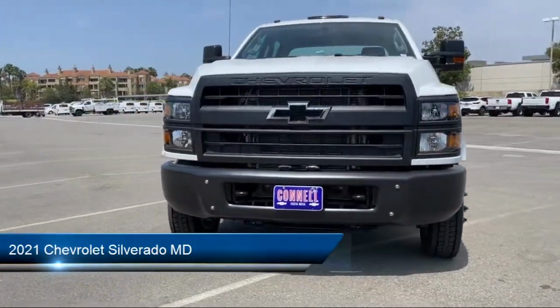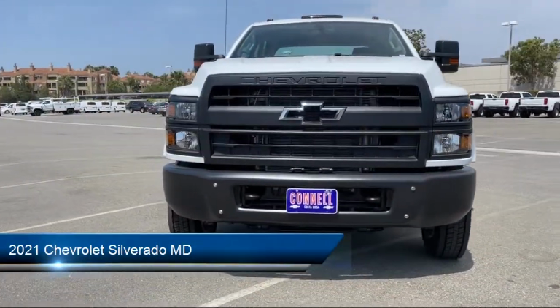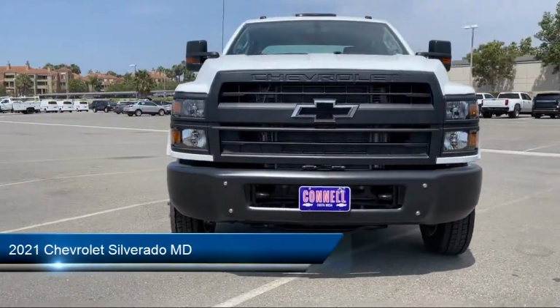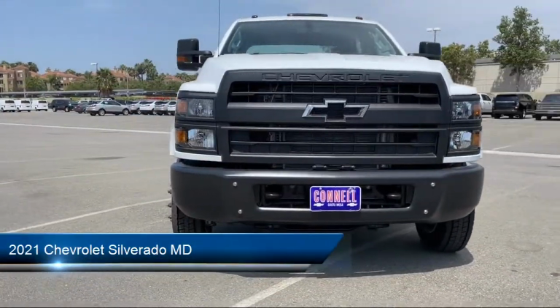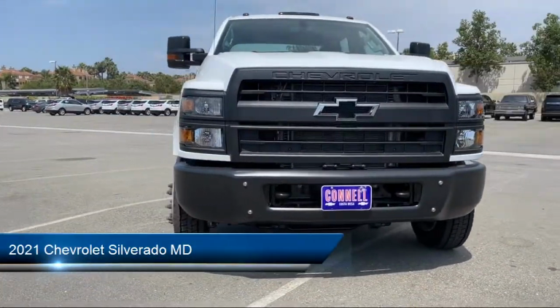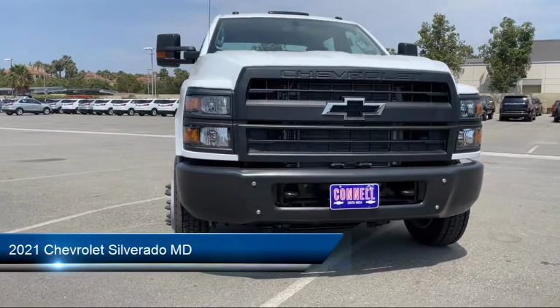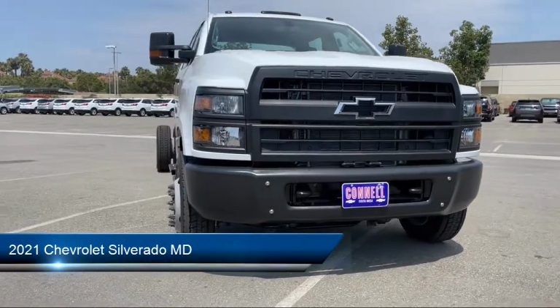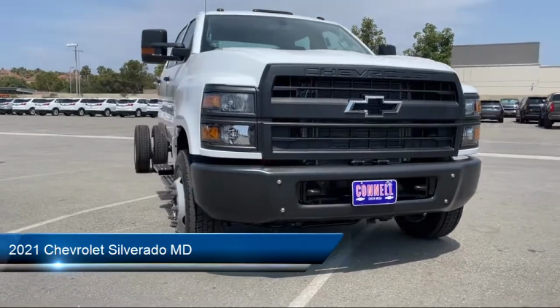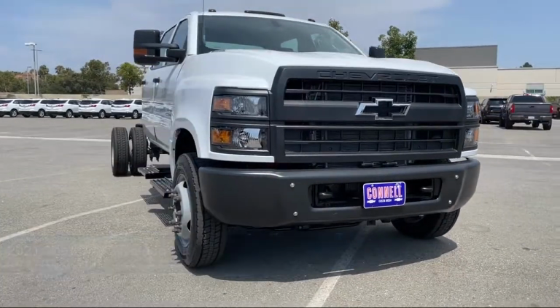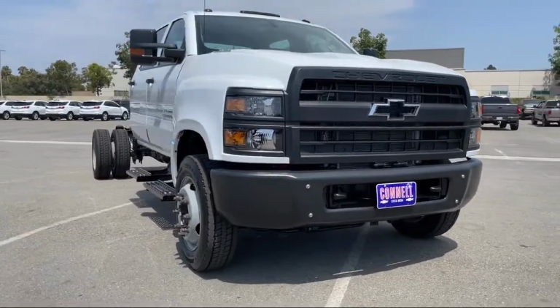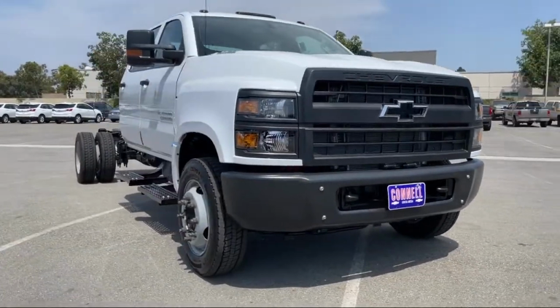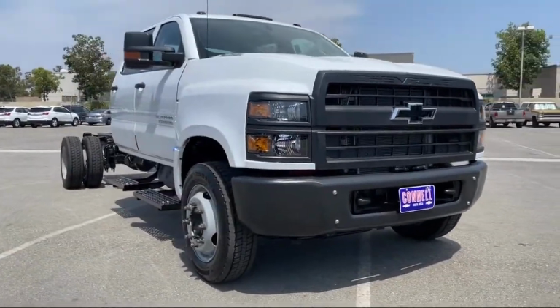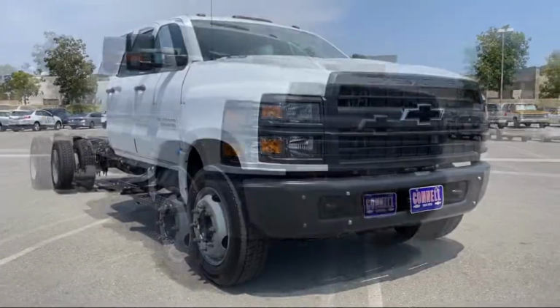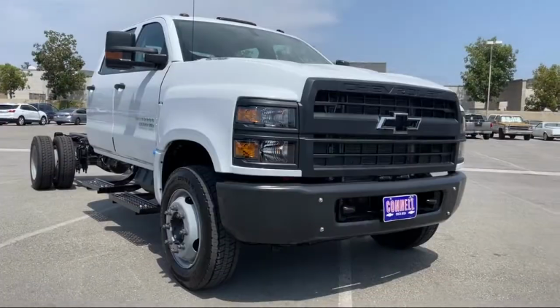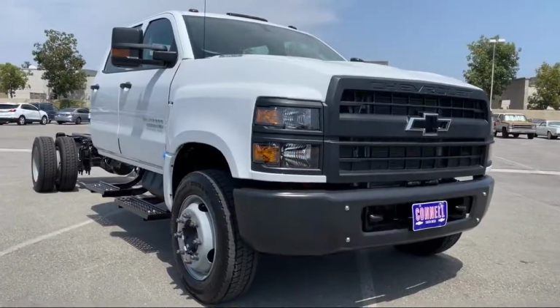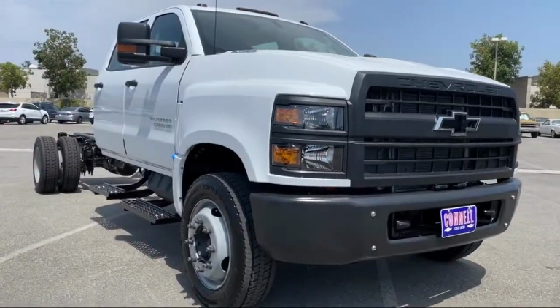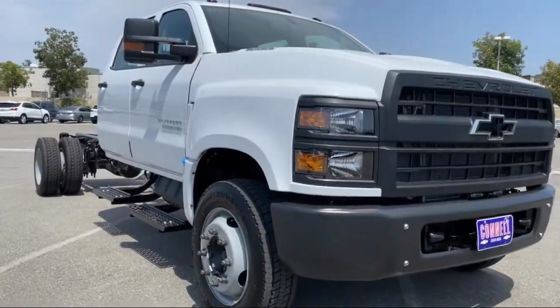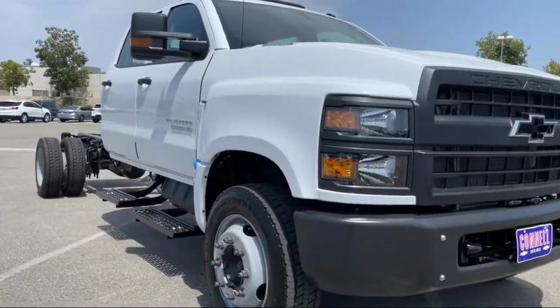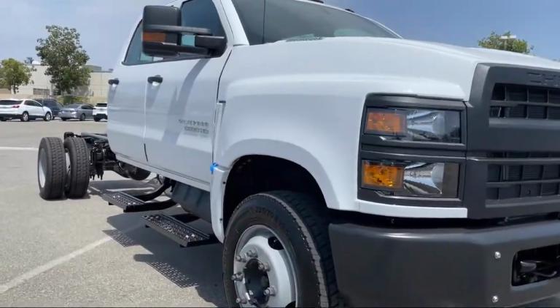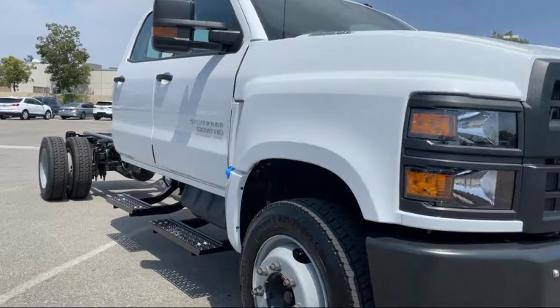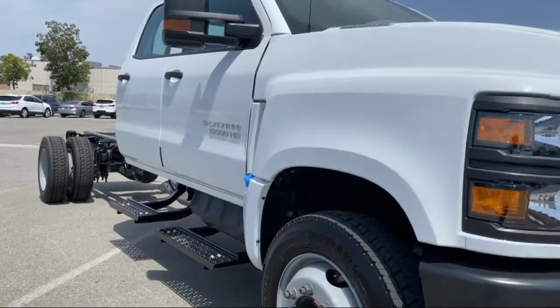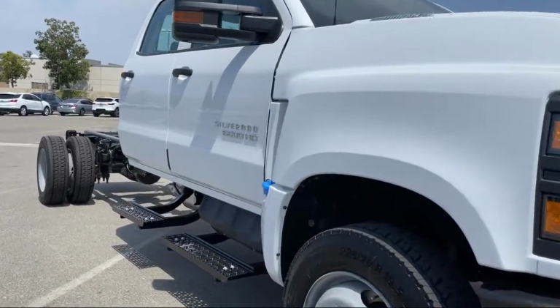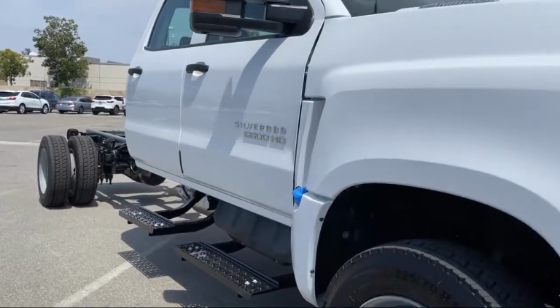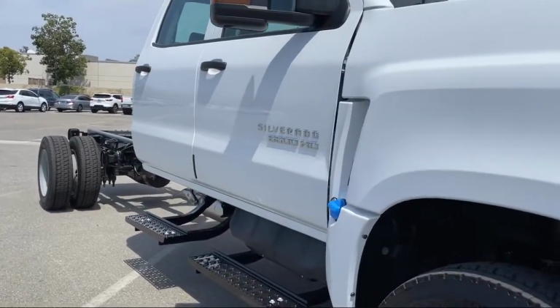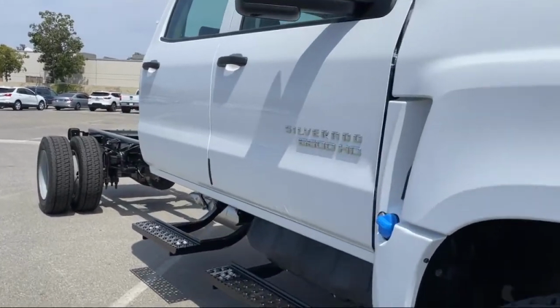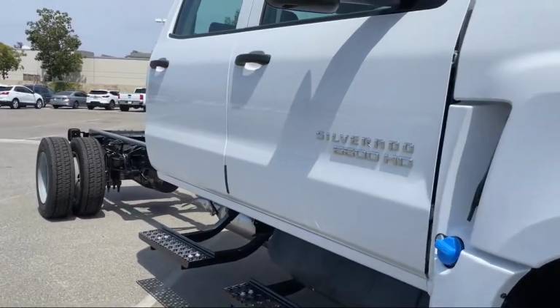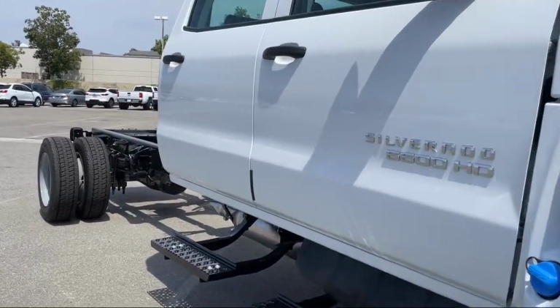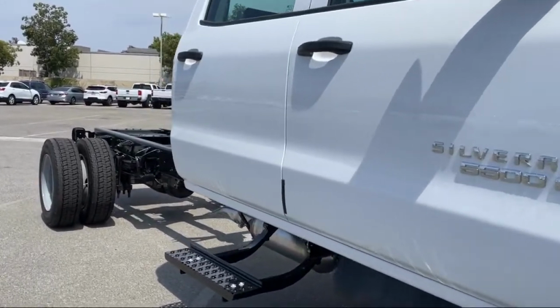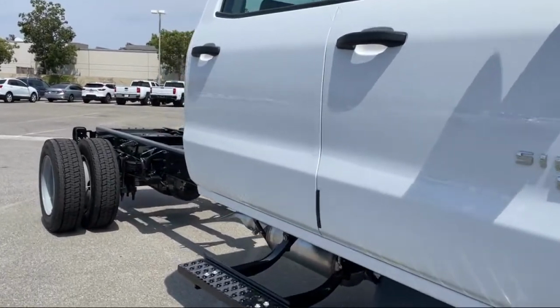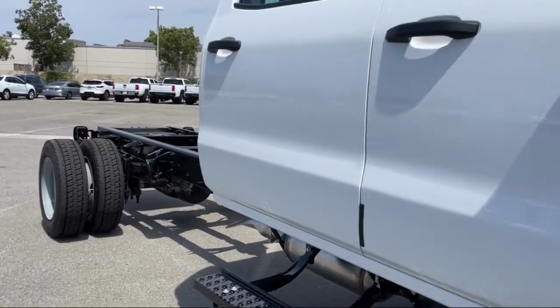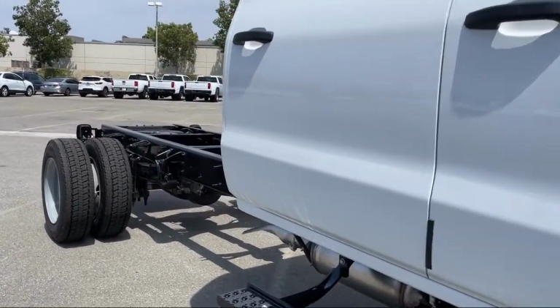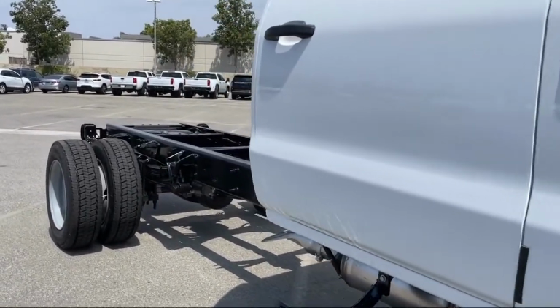It comes equipped with single zone air conditioning, fully automatic headlights, split fold-down rear seat, and a powerful and efficient turbocharged engine.